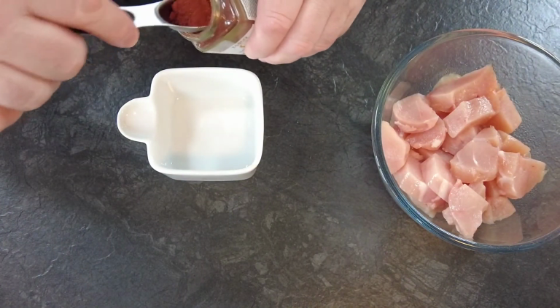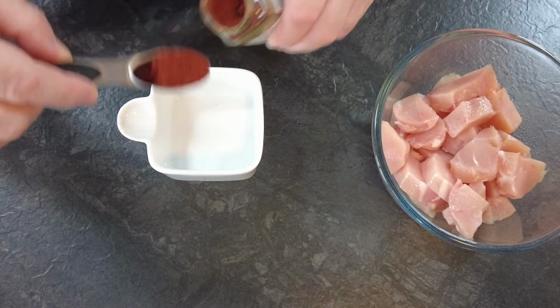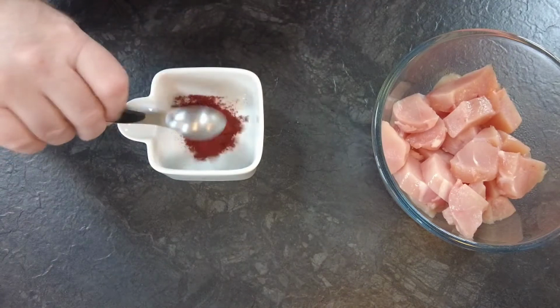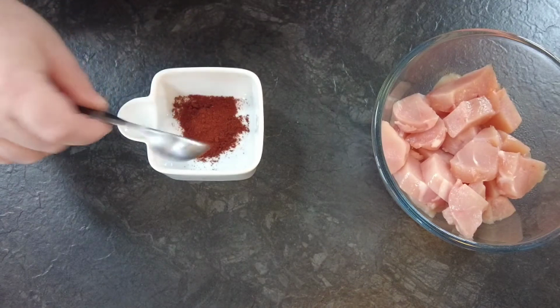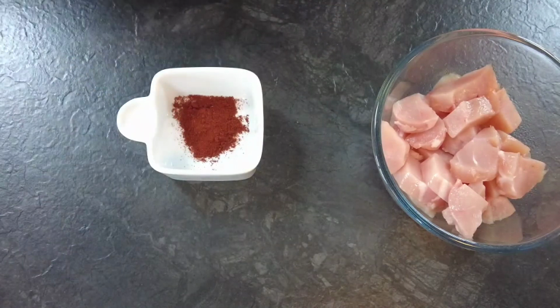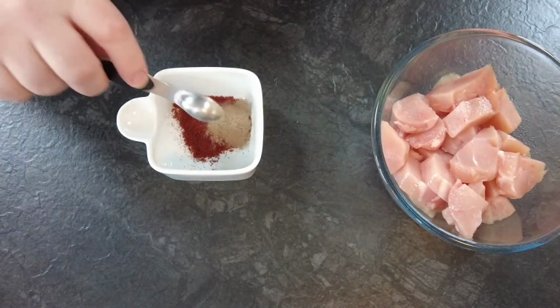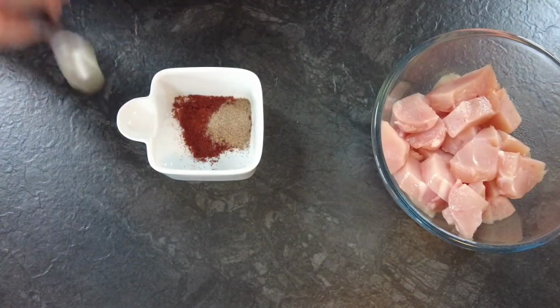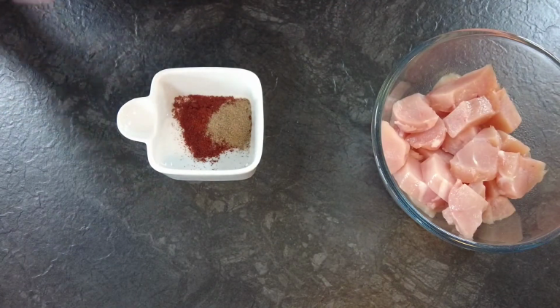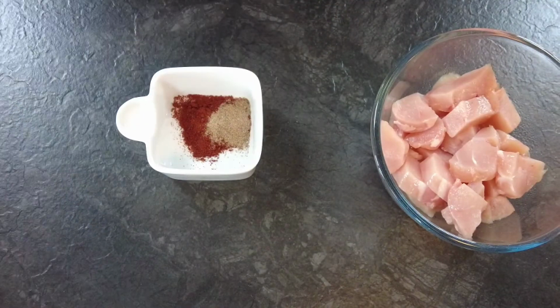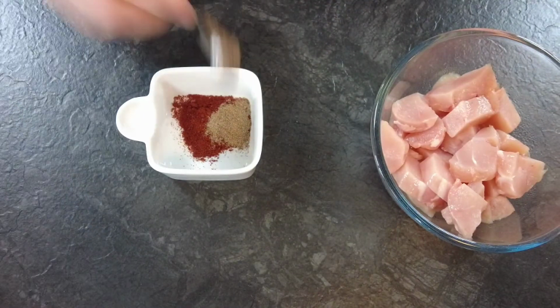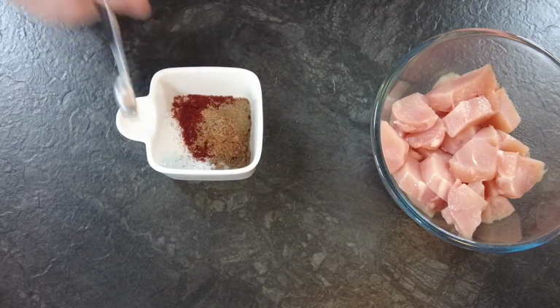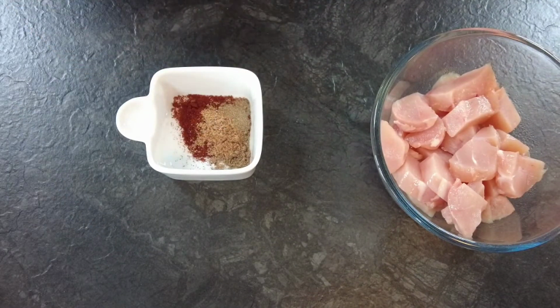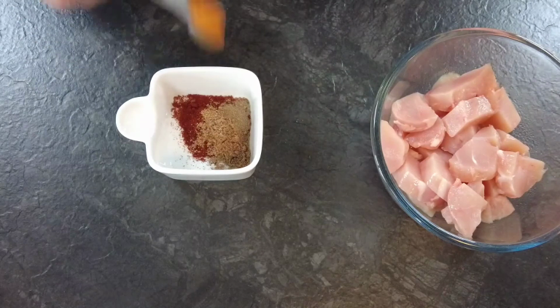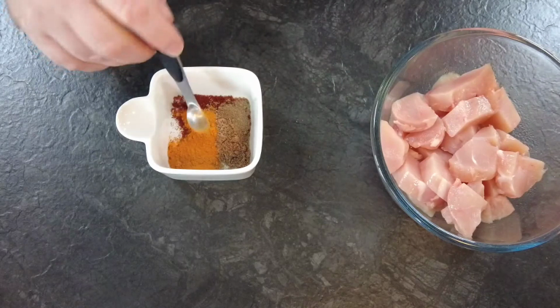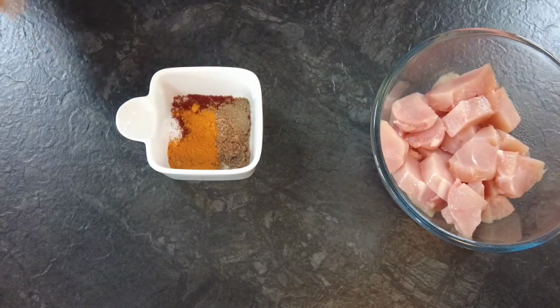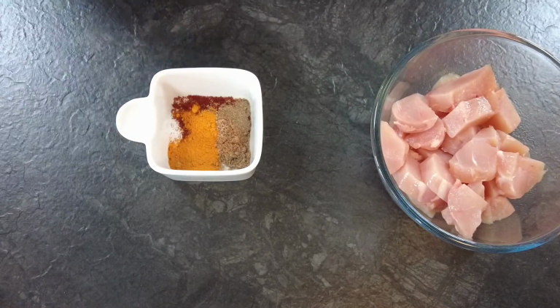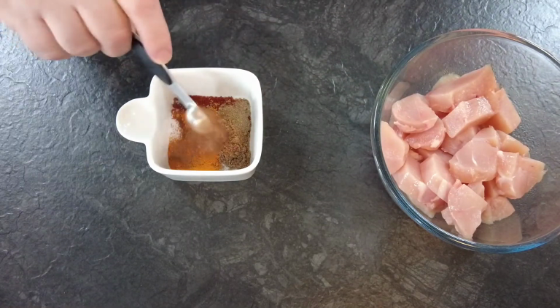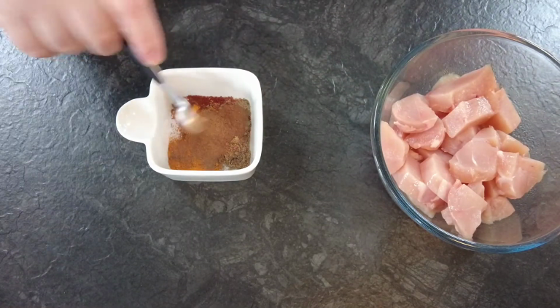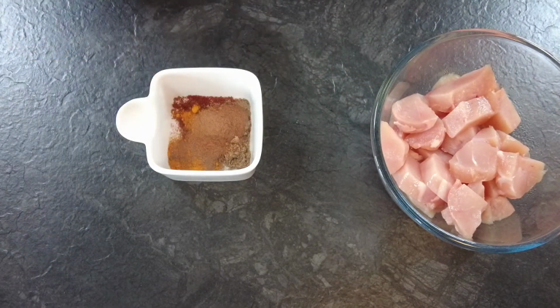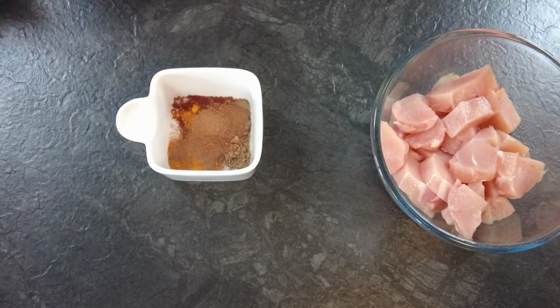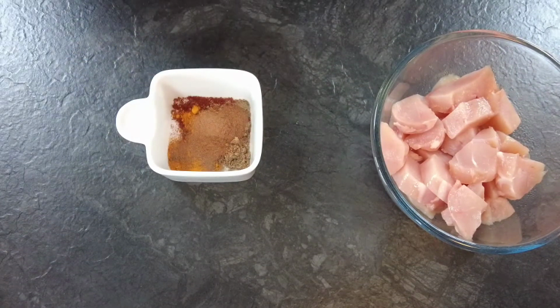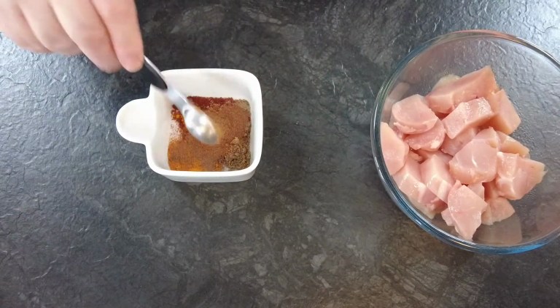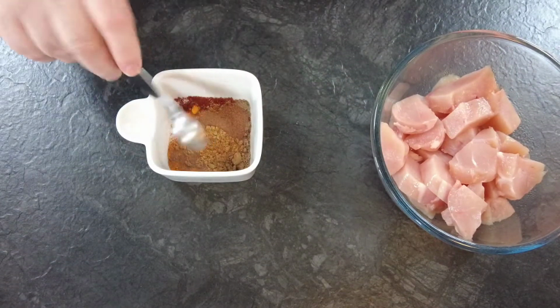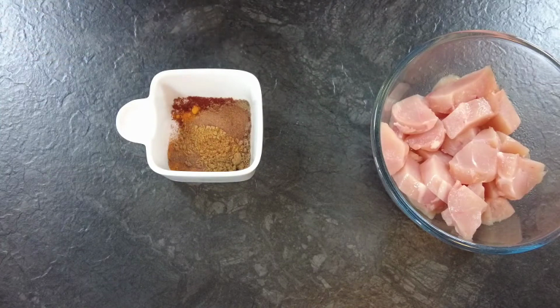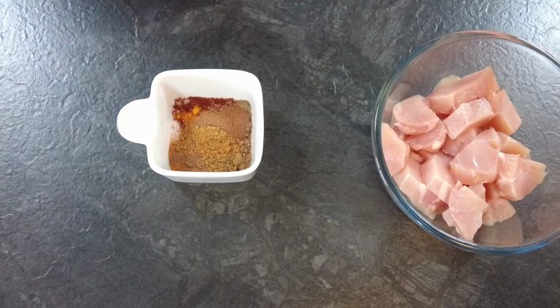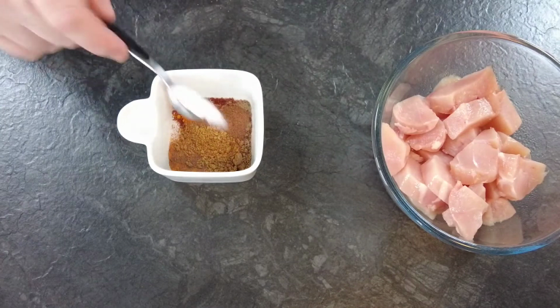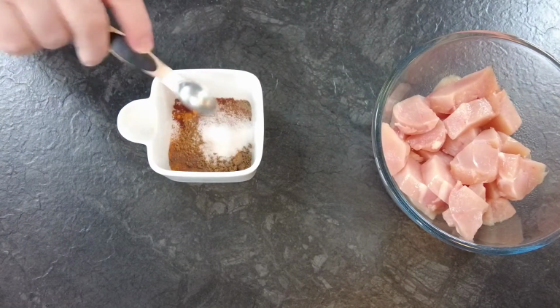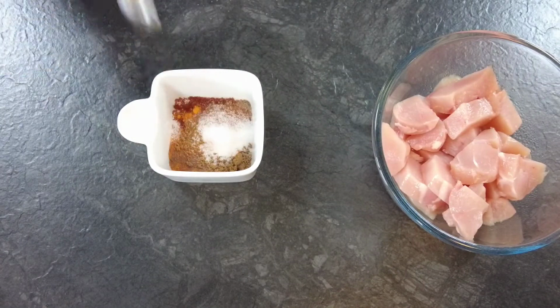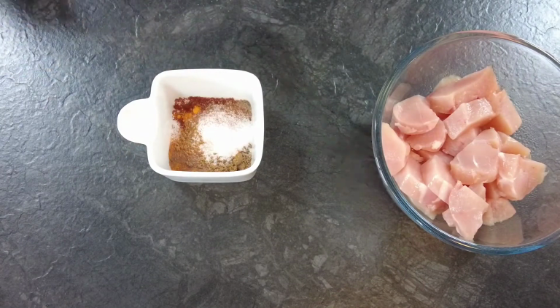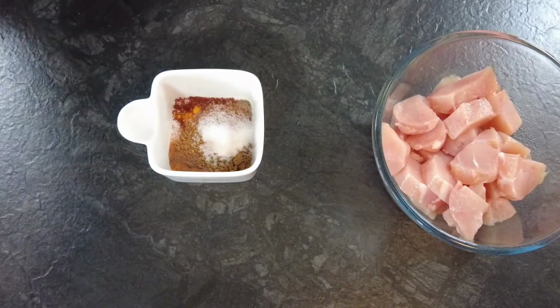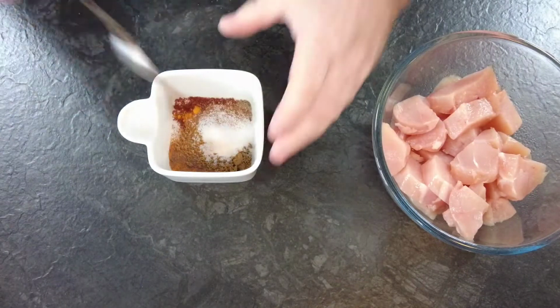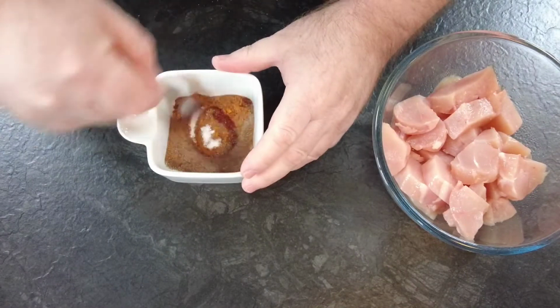For the rub, first of all we get some chilli powder, then some black pepper, some coriander, some turmeric, some cinnamon, some cumin, and some salt. We'll just give that a mix round.